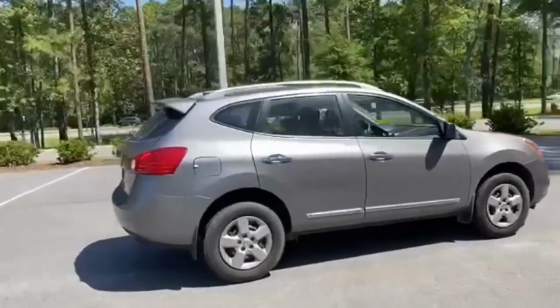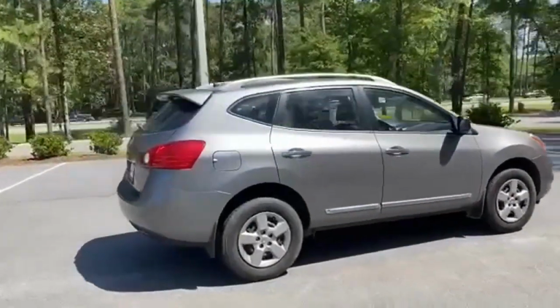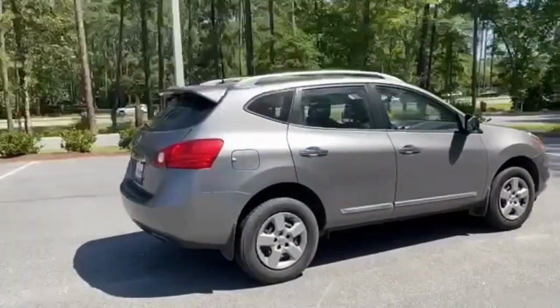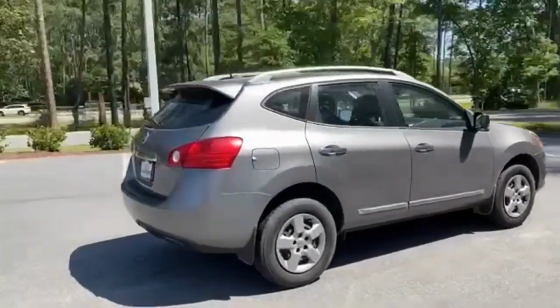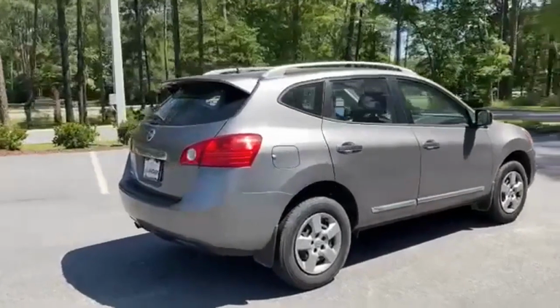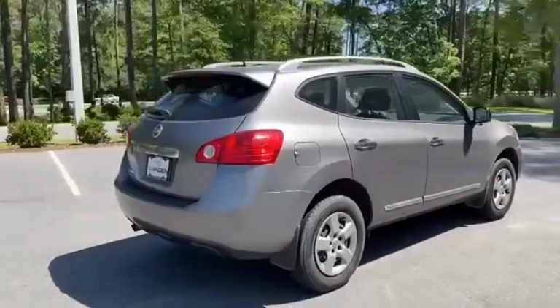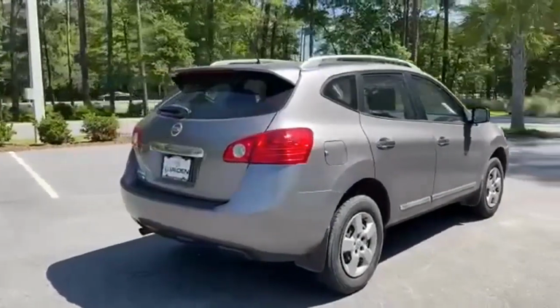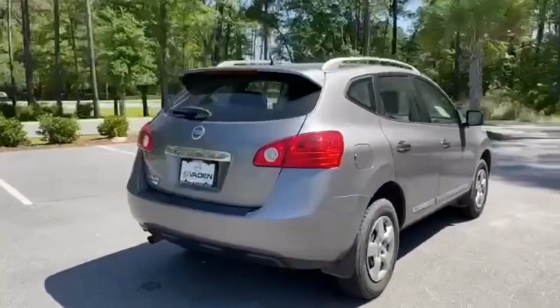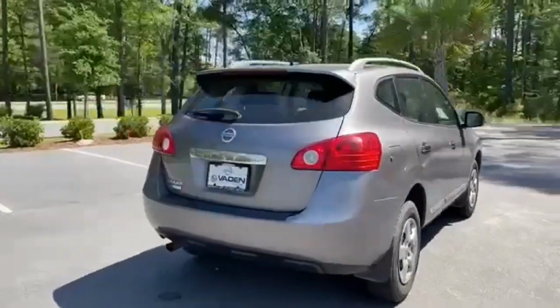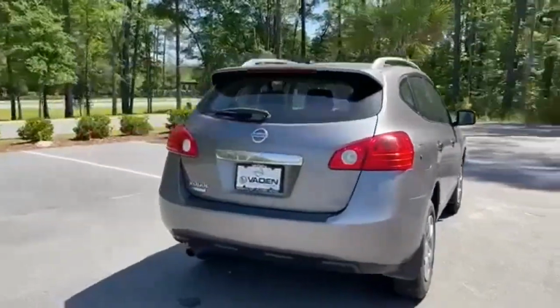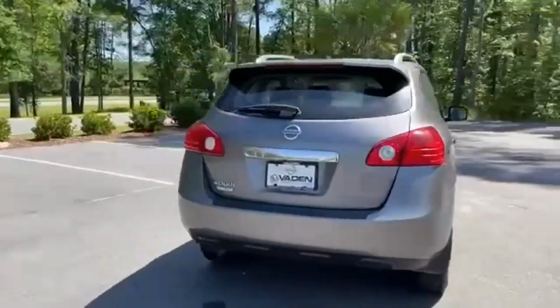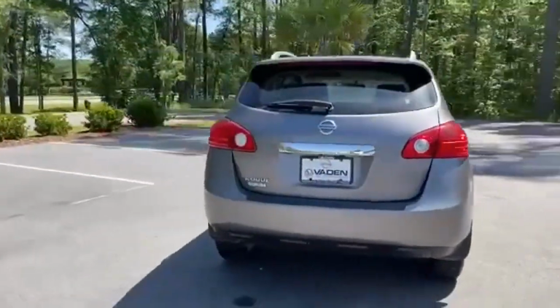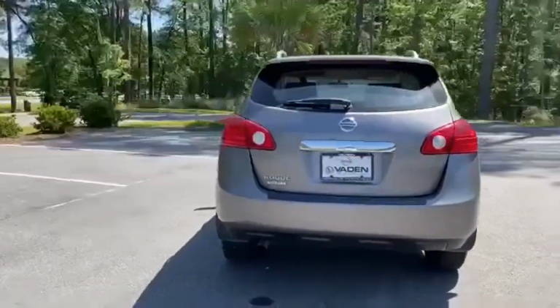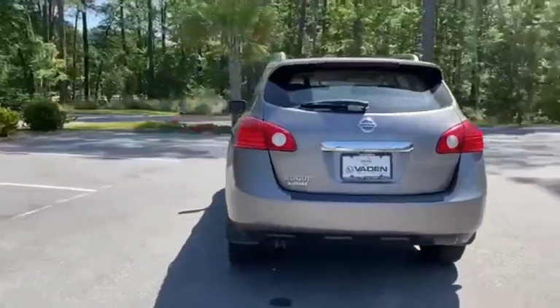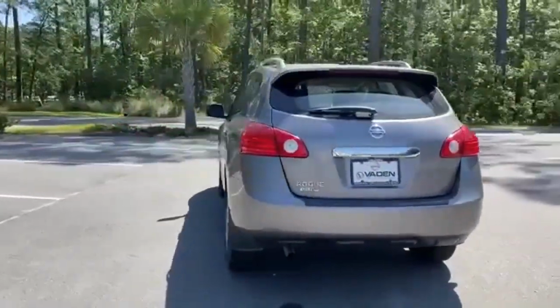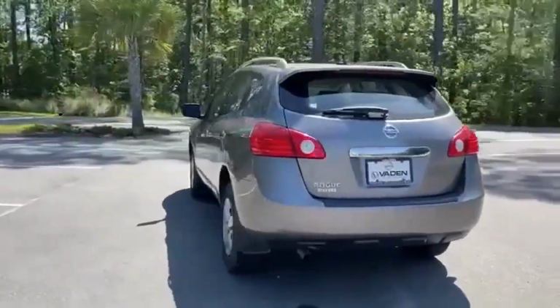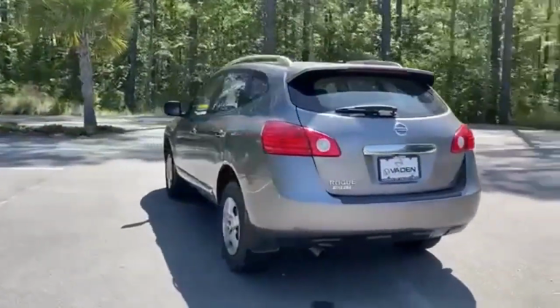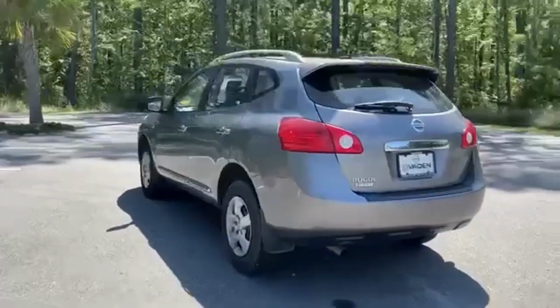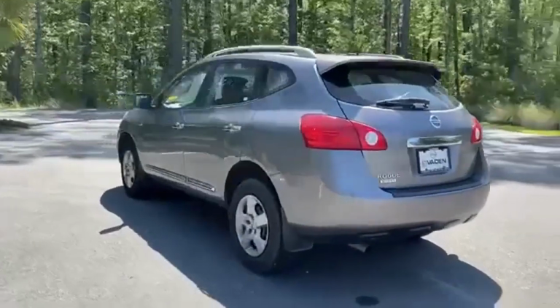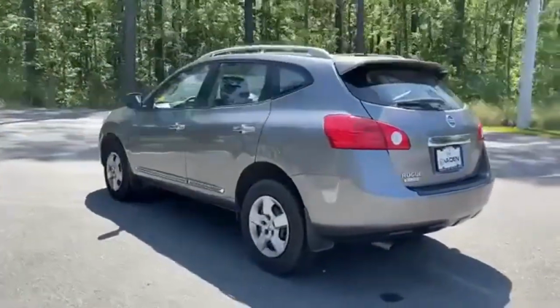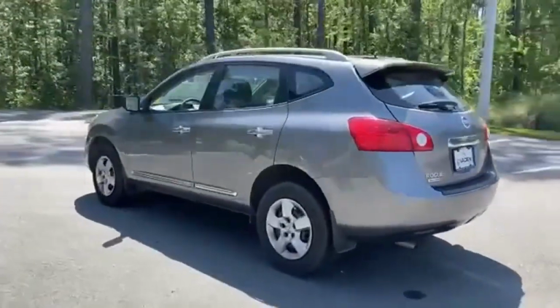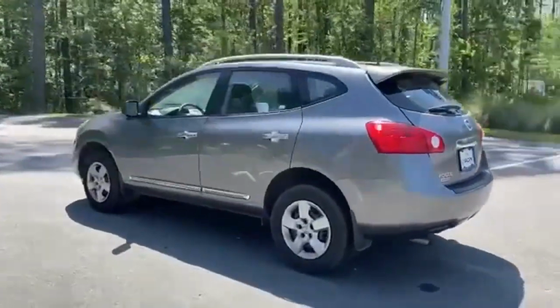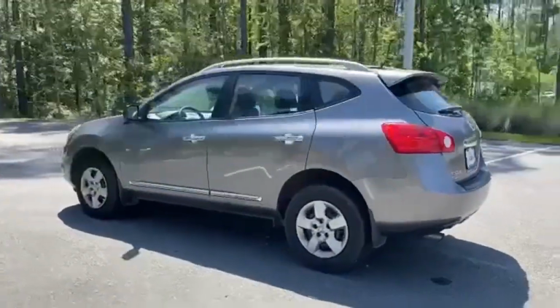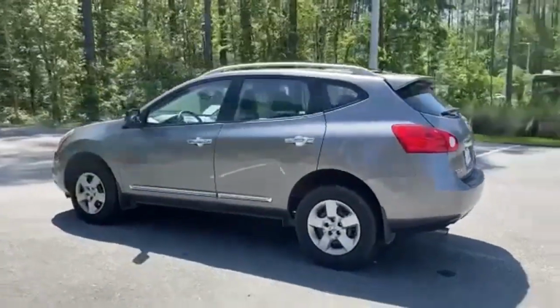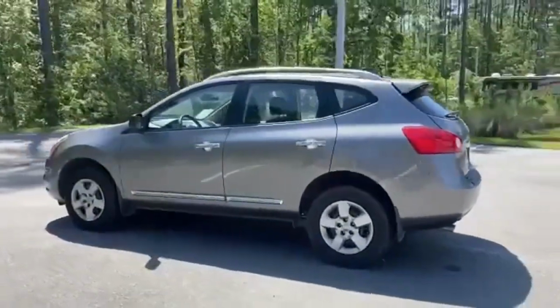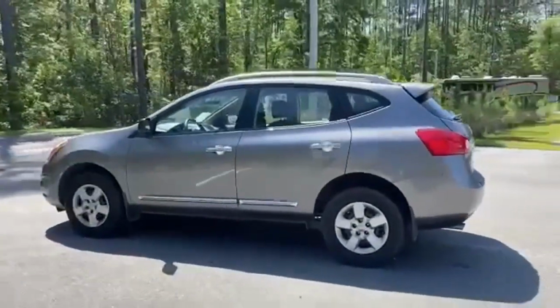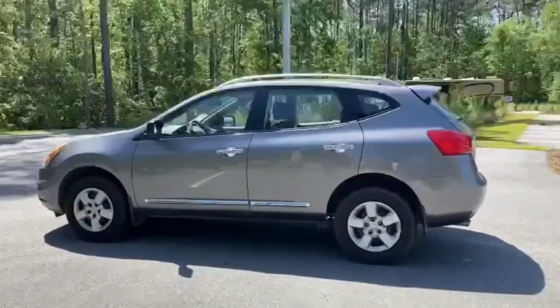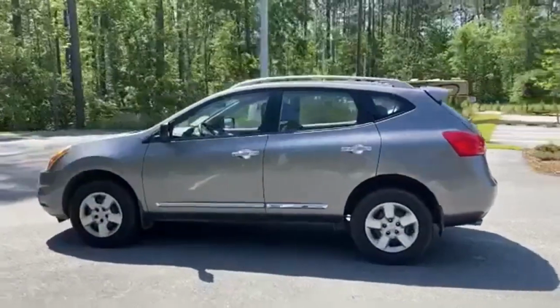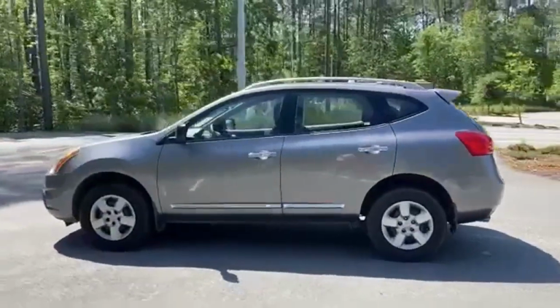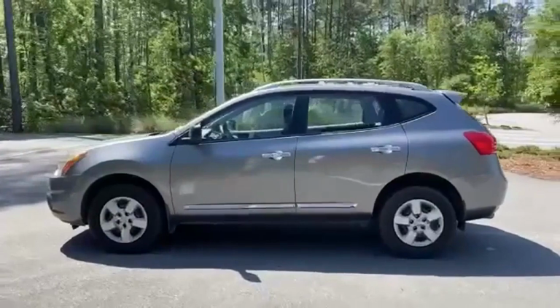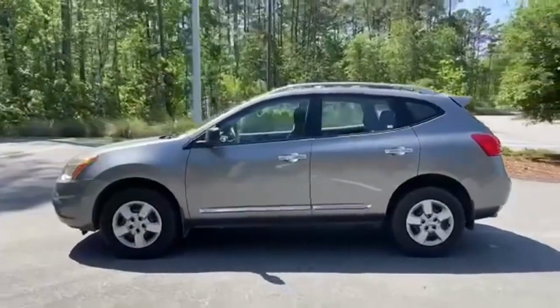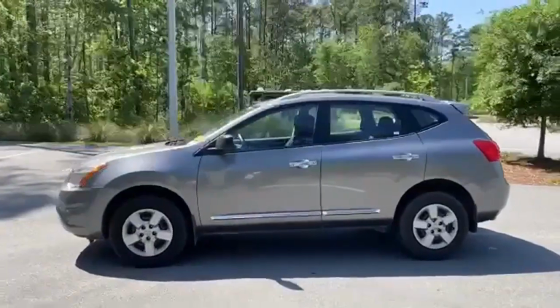Inline four-cylinder engine, manual tilting steering column, auxiliary audio input, air conditioning, power windows, power mirrors, and AM-FM stereo radio. Take it for a test drive today.